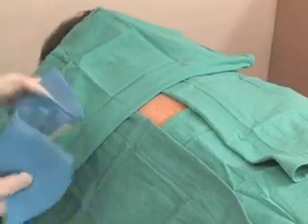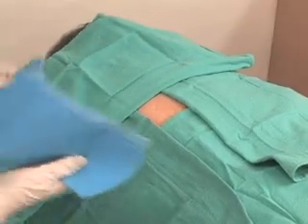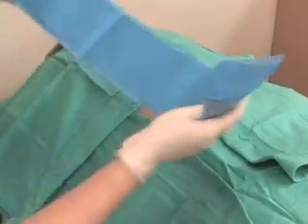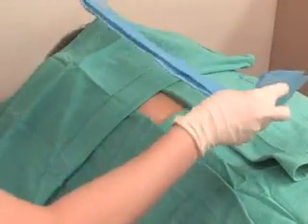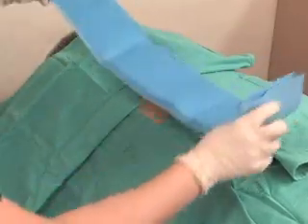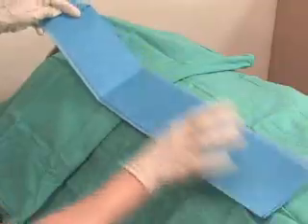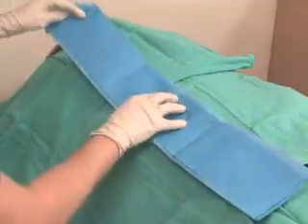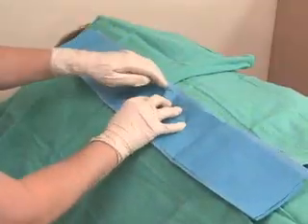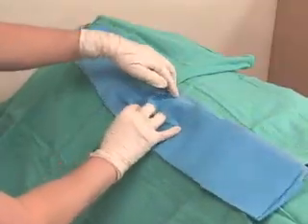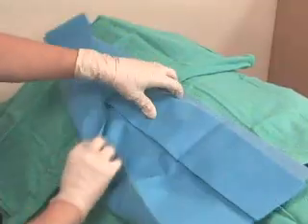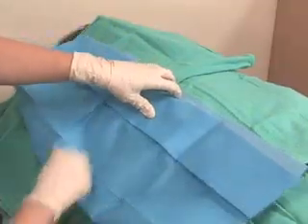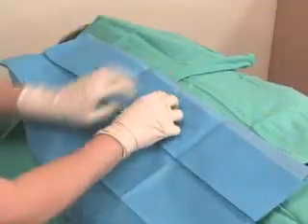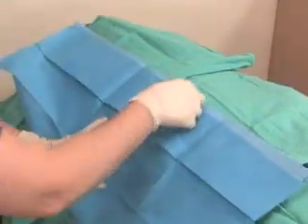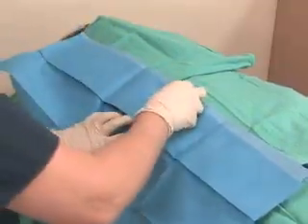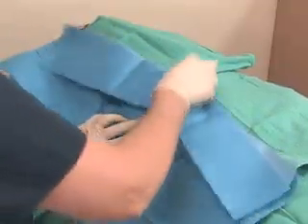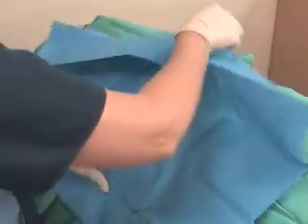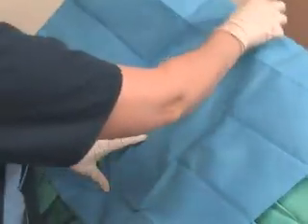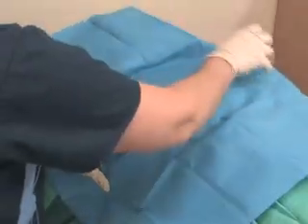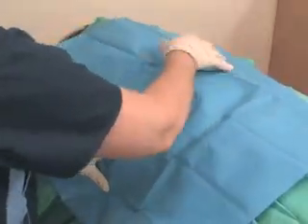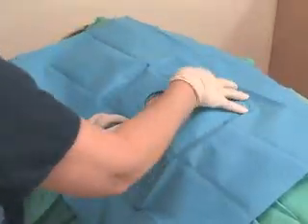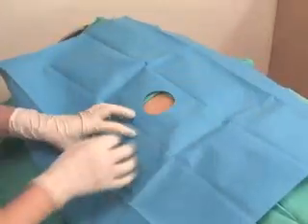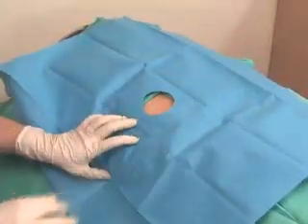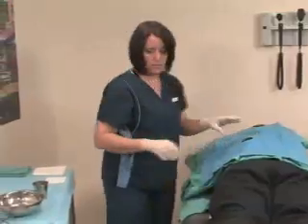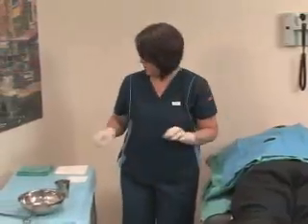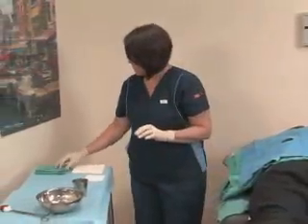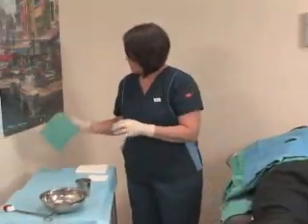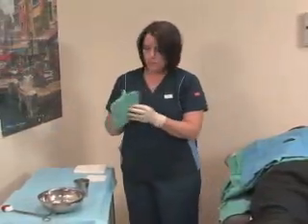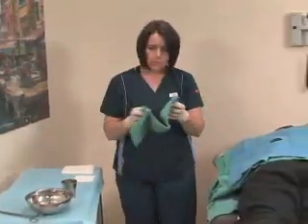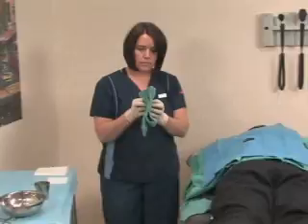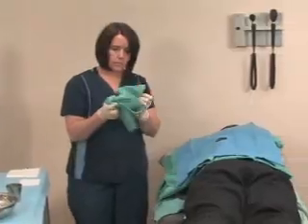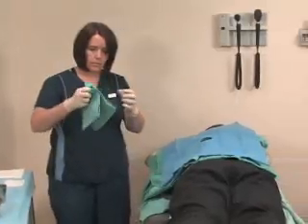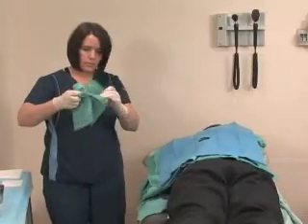Drape the prepared surgical site with a sterile towel. If the patient must be left unattended at any time after the surgical scrub, another medical assistant or scrub float will need to cover the prepped area with a sterile towel.